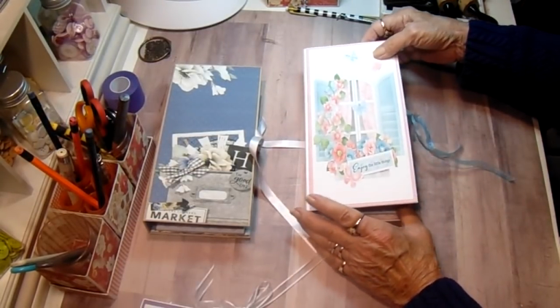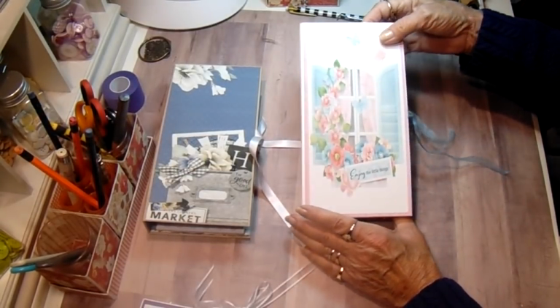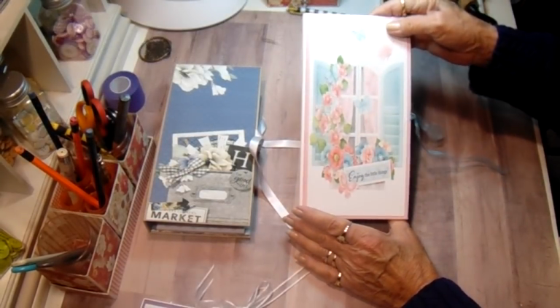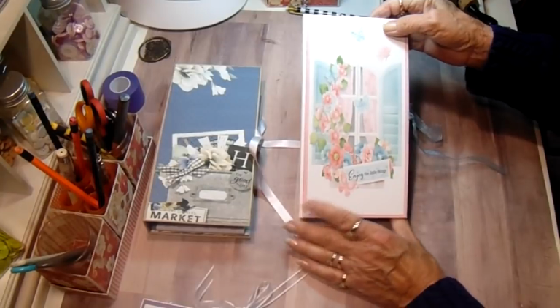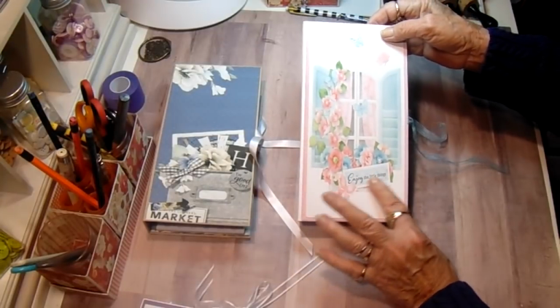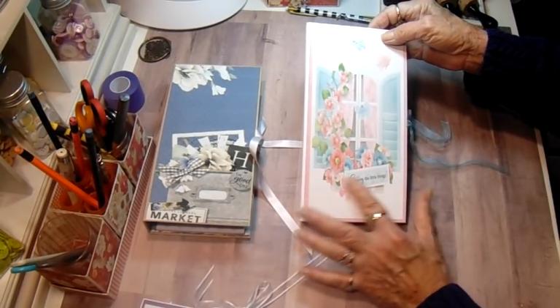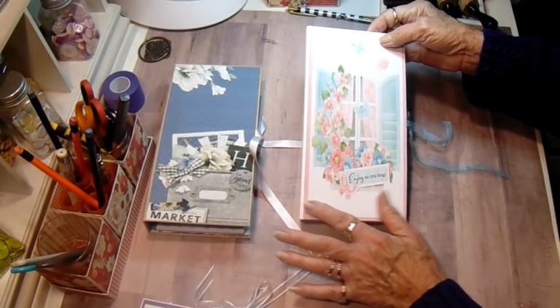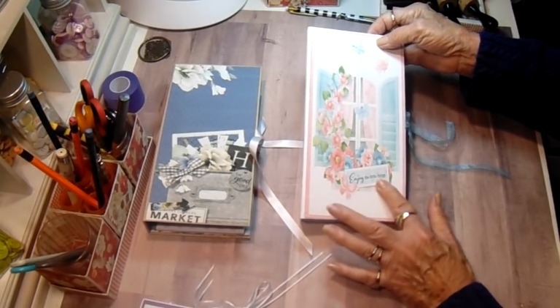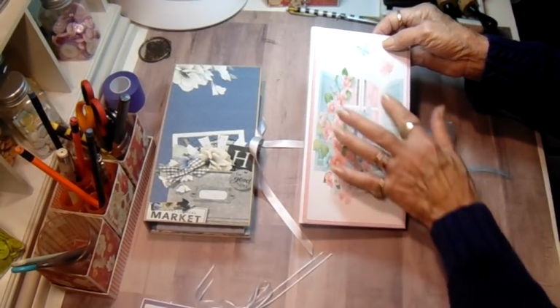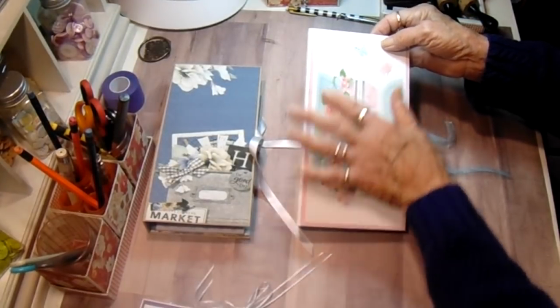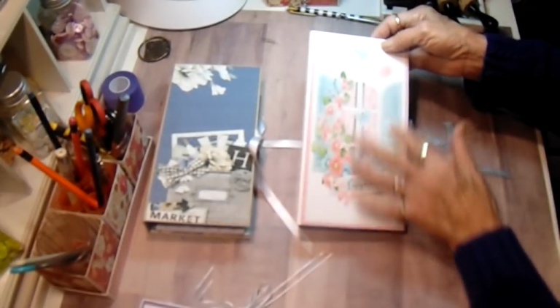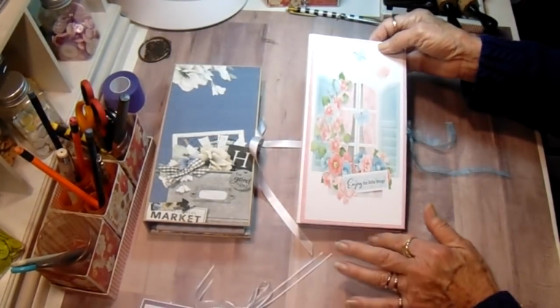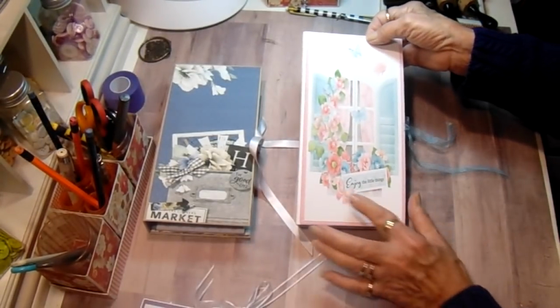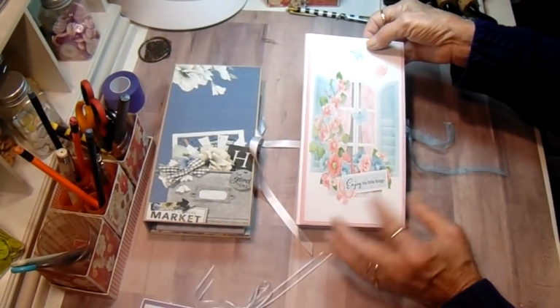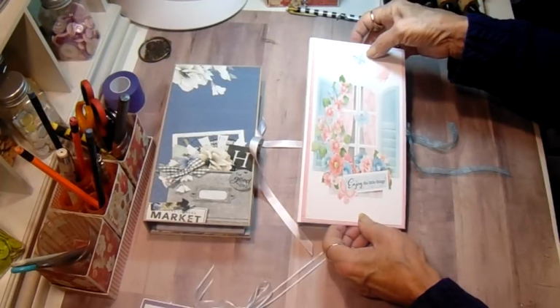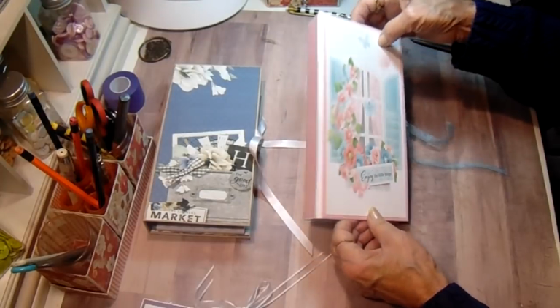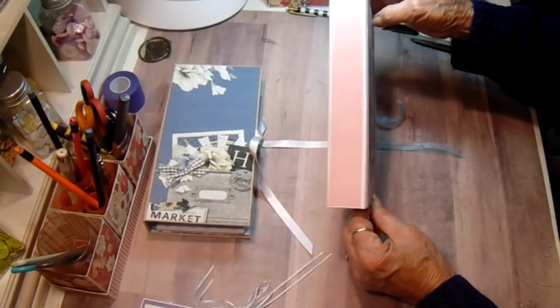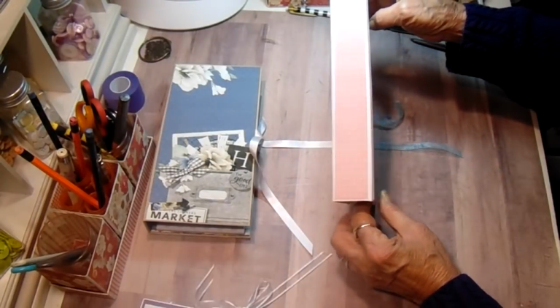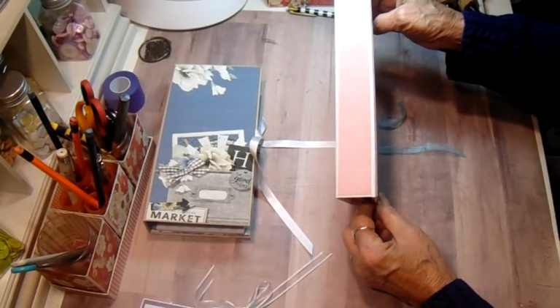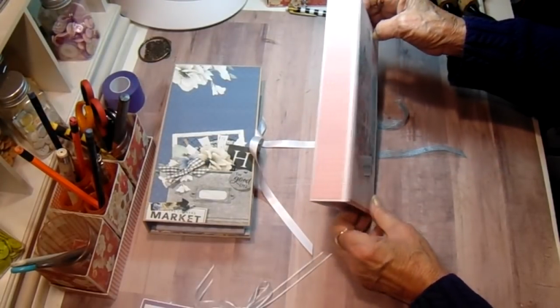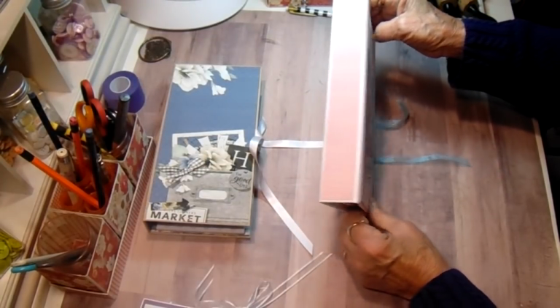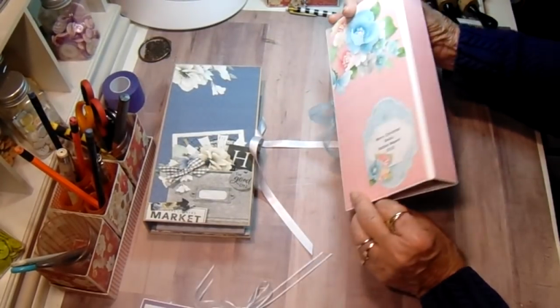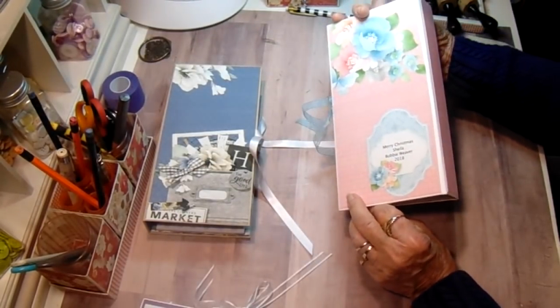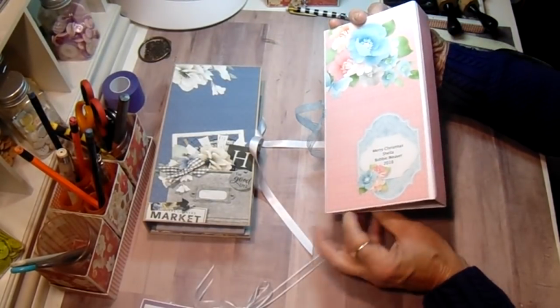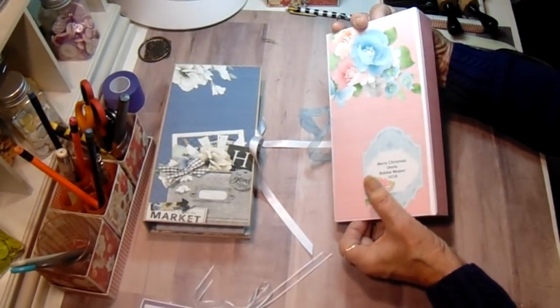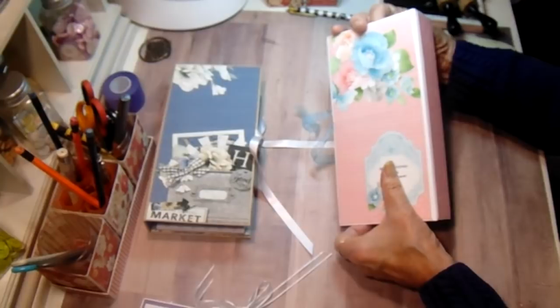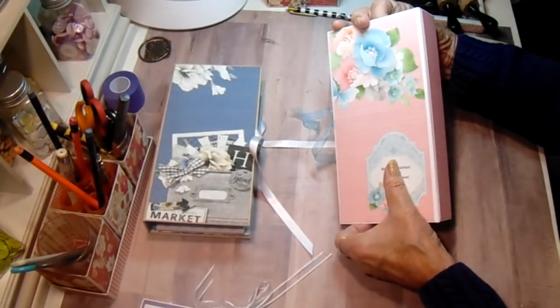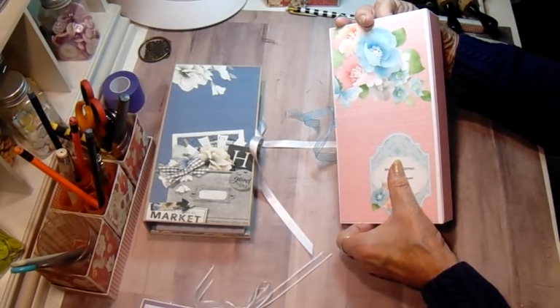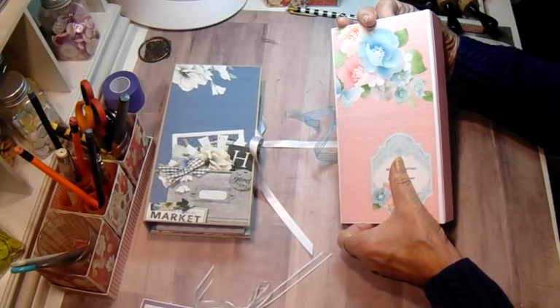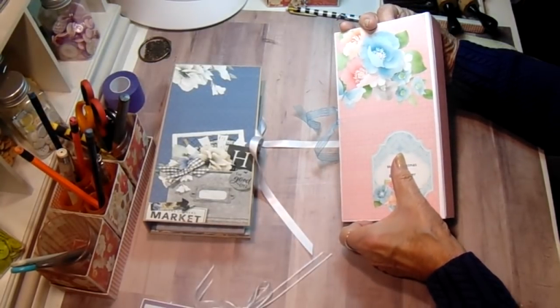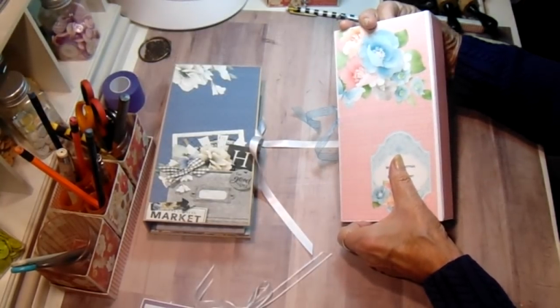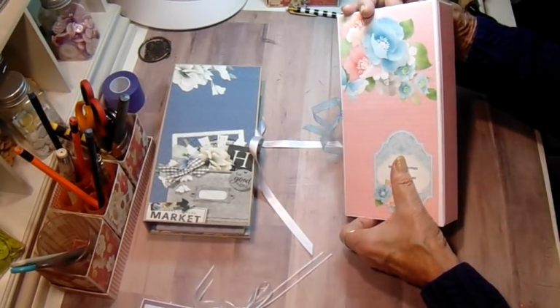This one - the front has a window with butterflies and it says 'enjoy the little things.' On the spine is pink and the back has a label on the bottom saying who it's to.